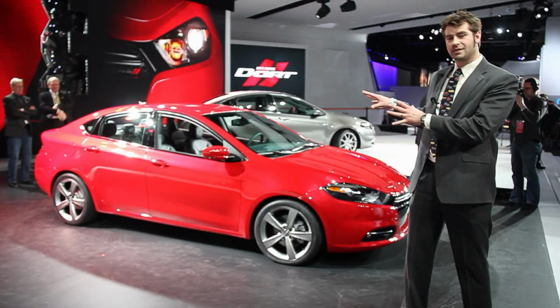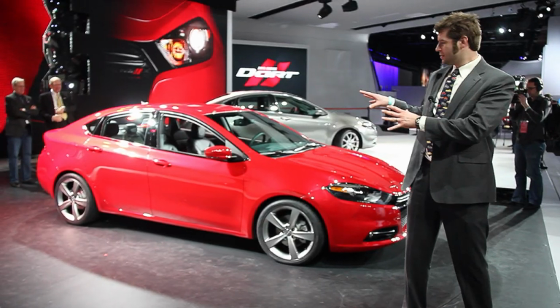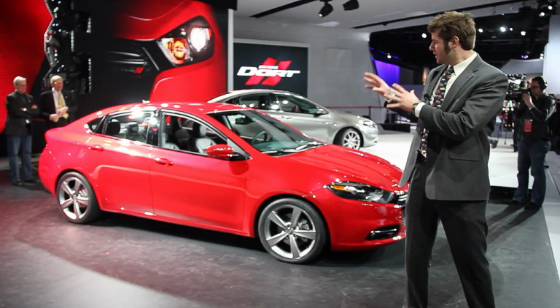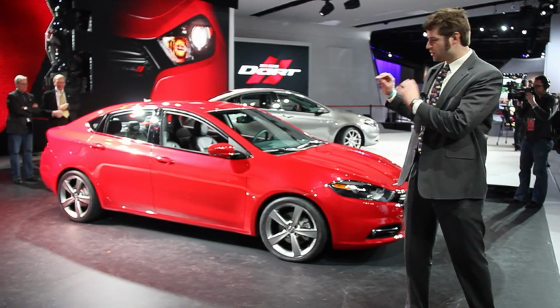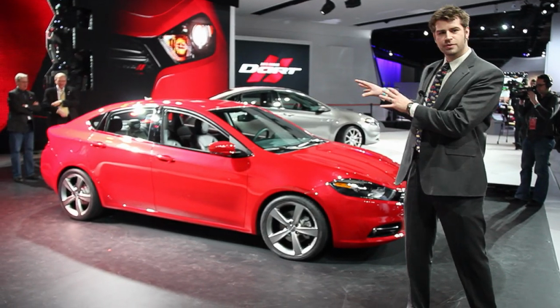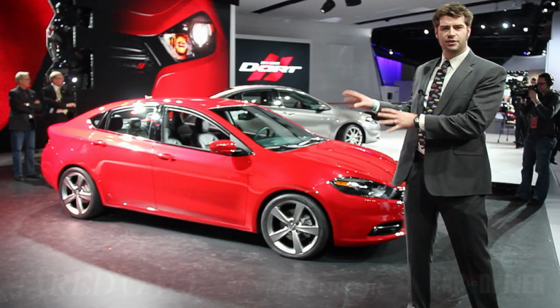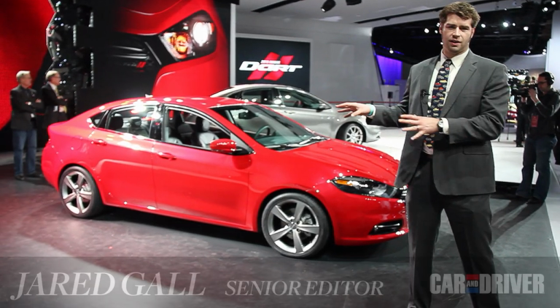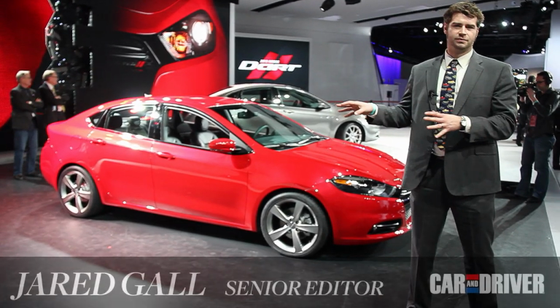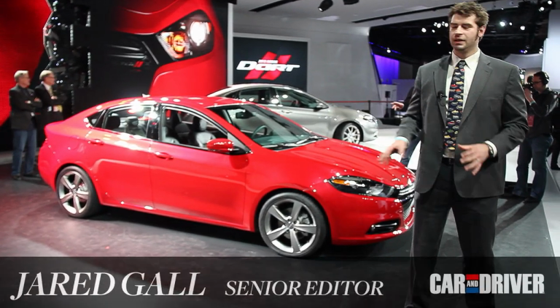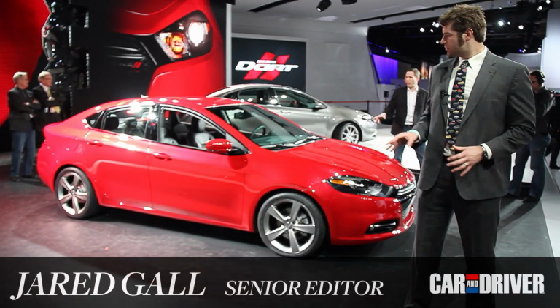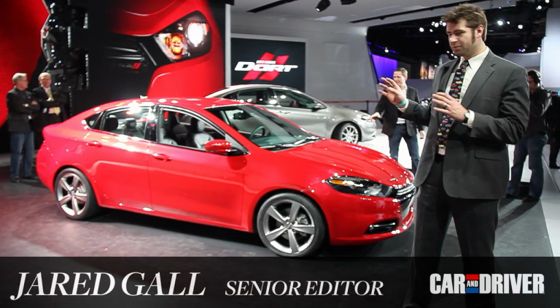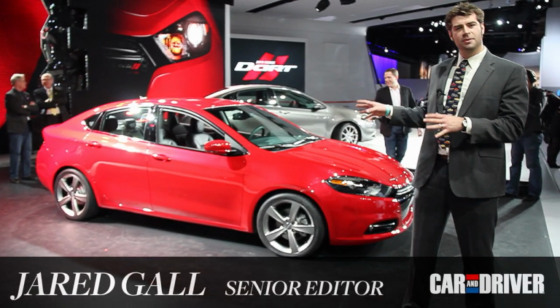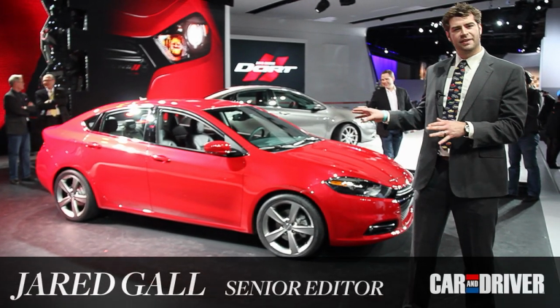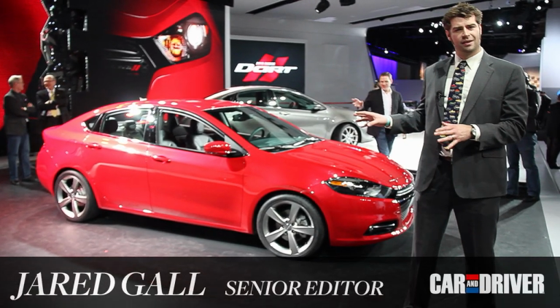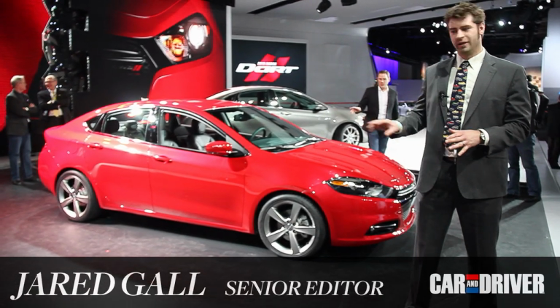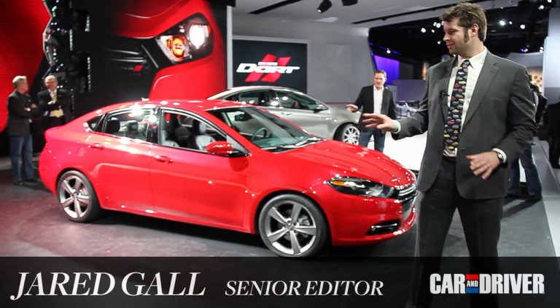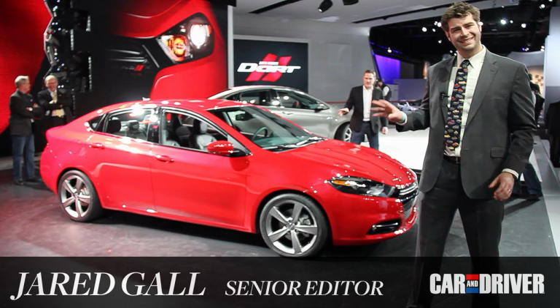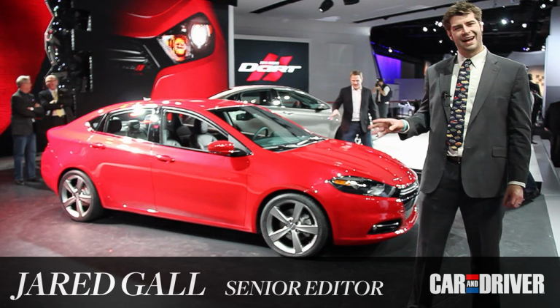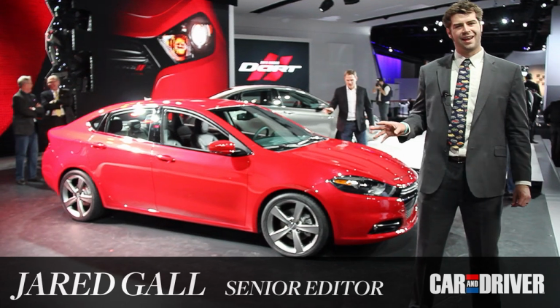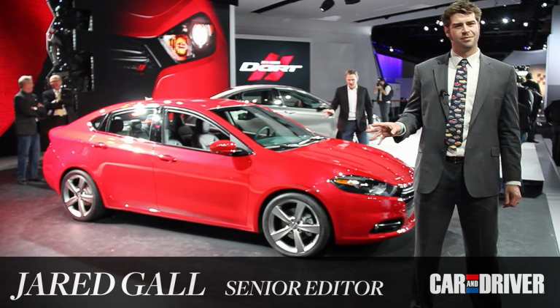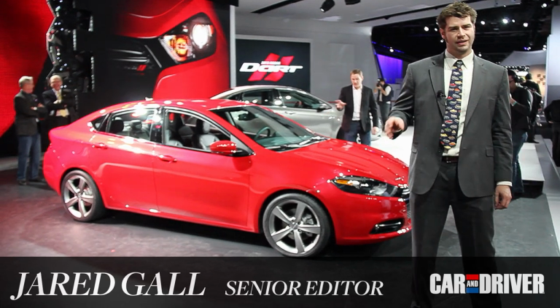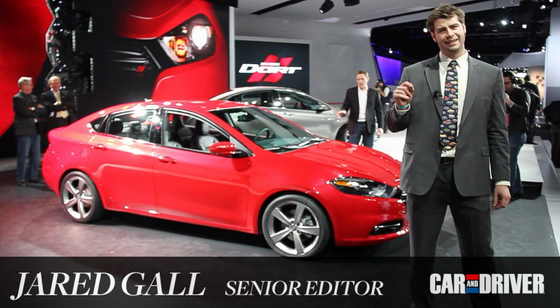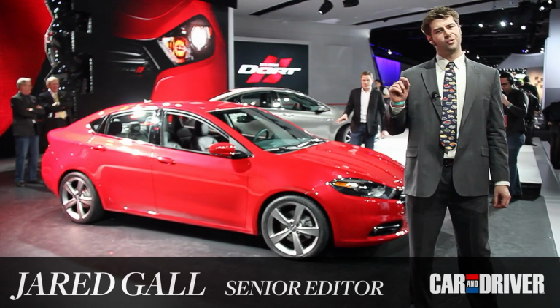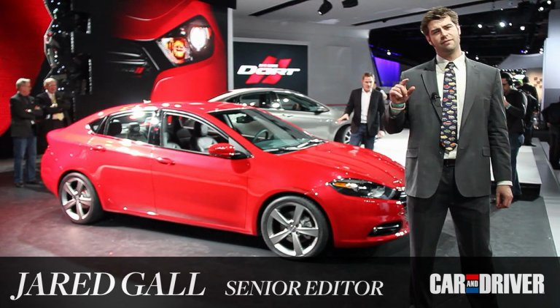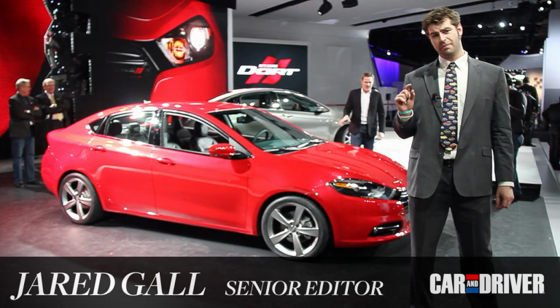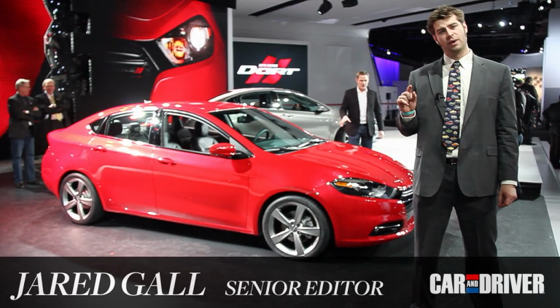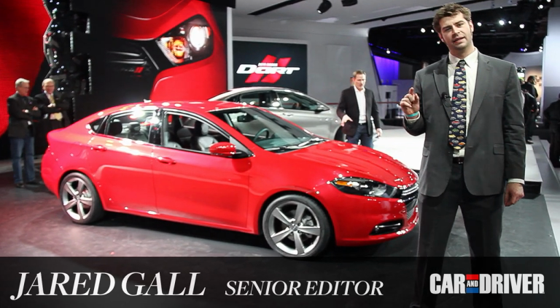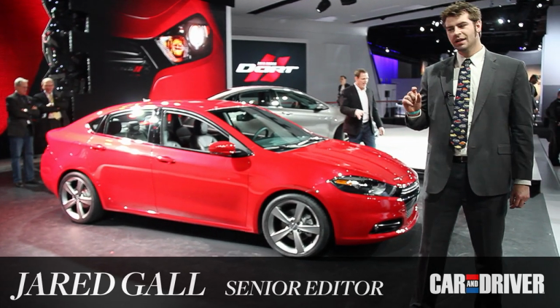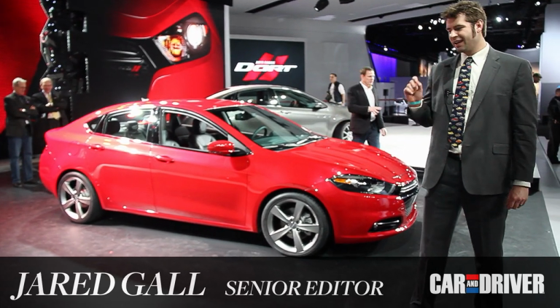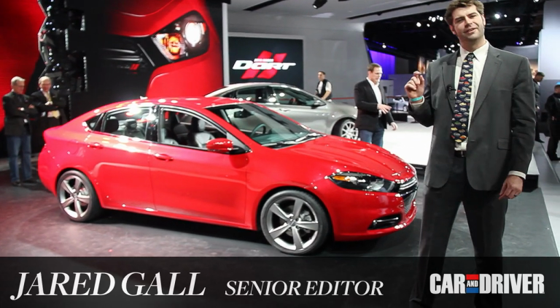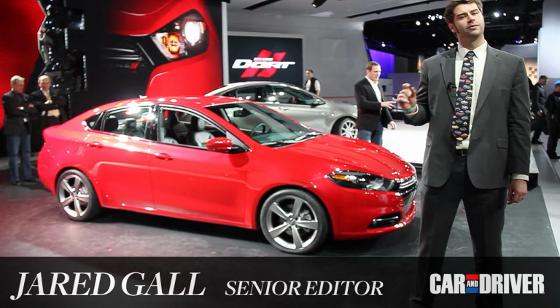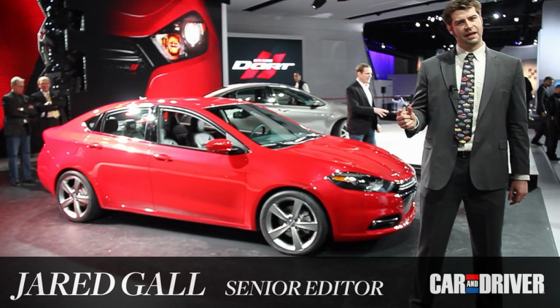This is the new Dodge Dart. It's a replacement for the Caliber, and not only is it not a Caliber, it is, in one very big way, kind of an Alfa Romeo.